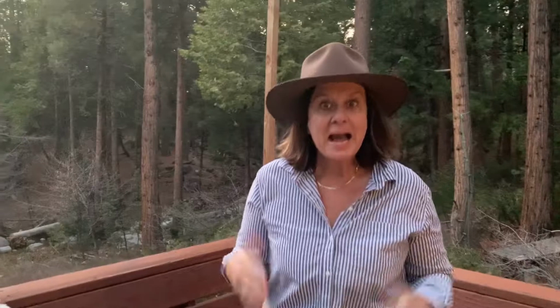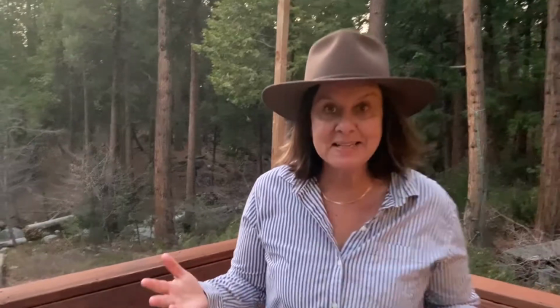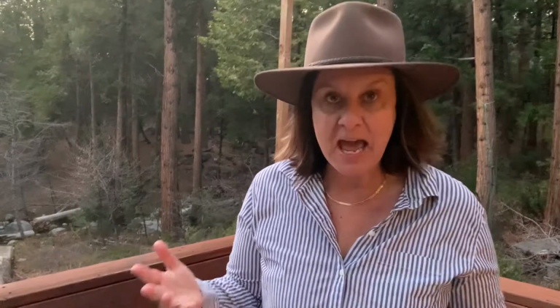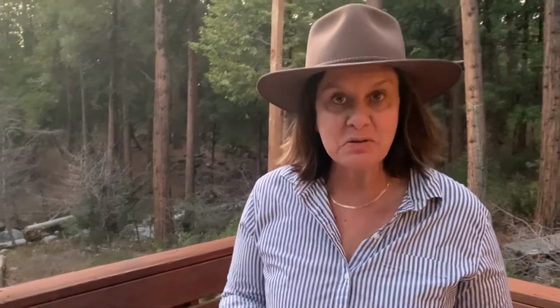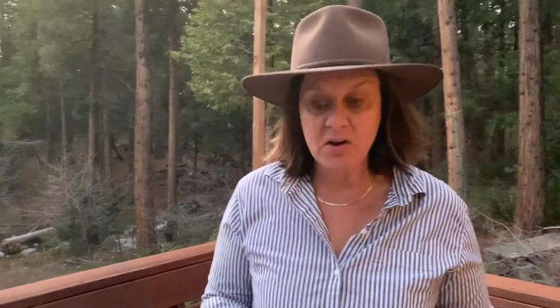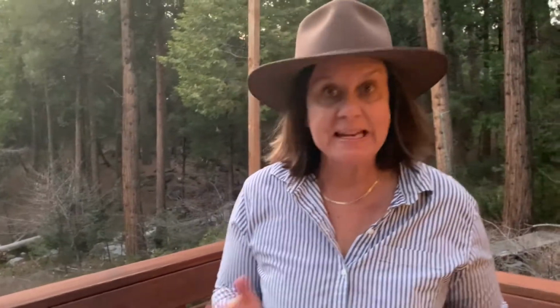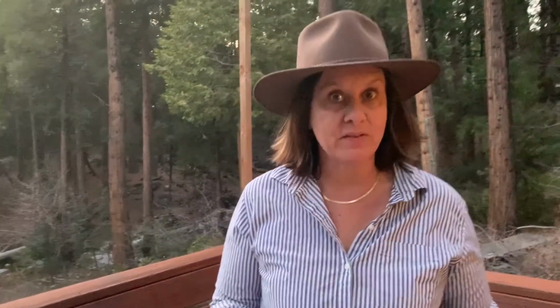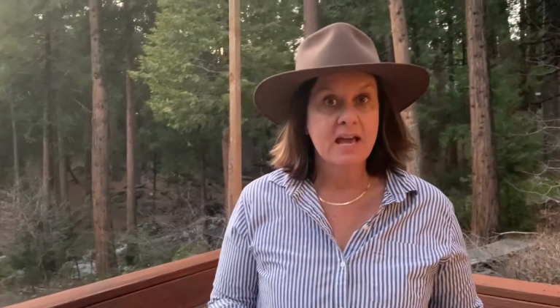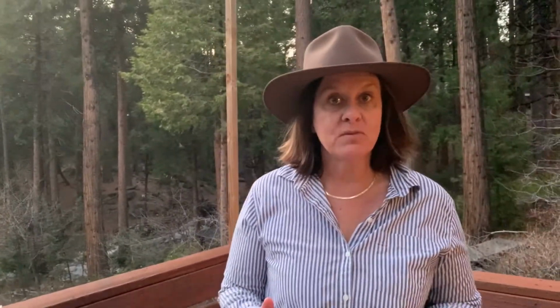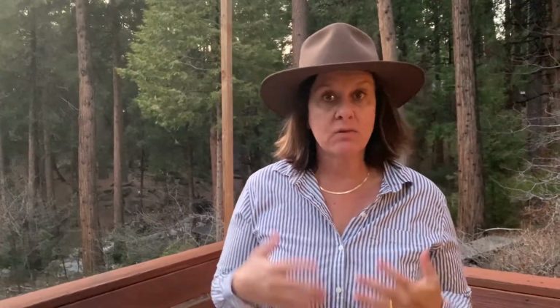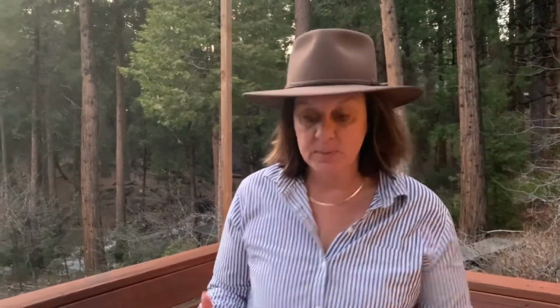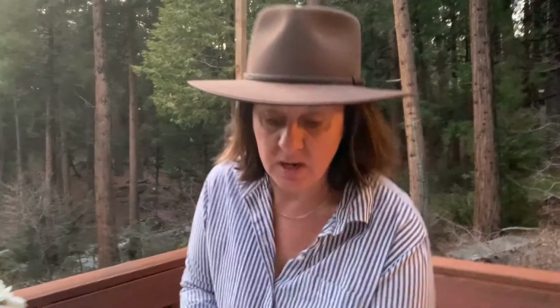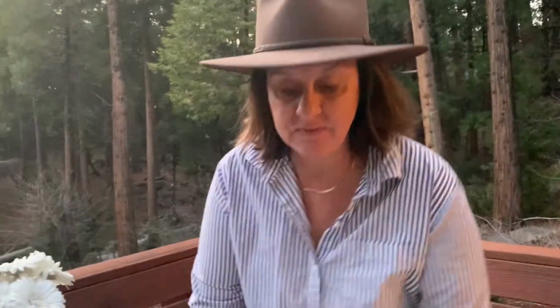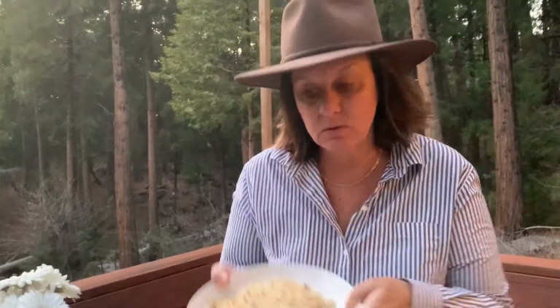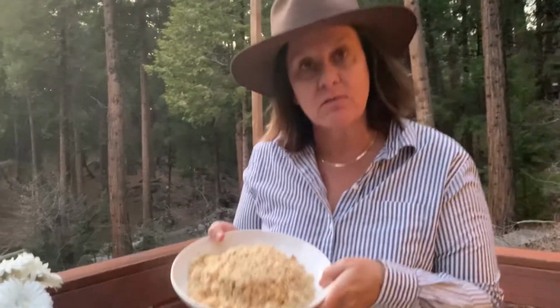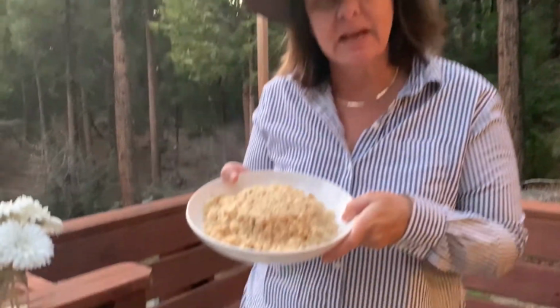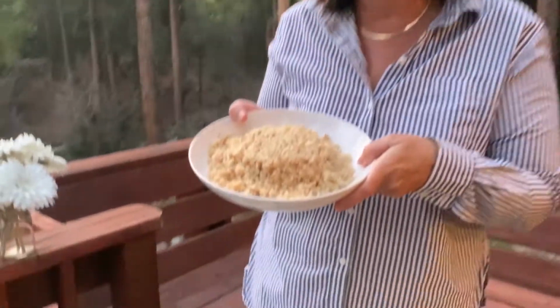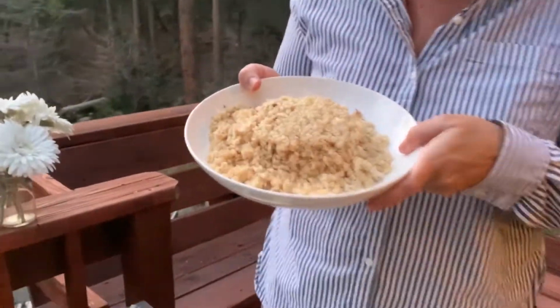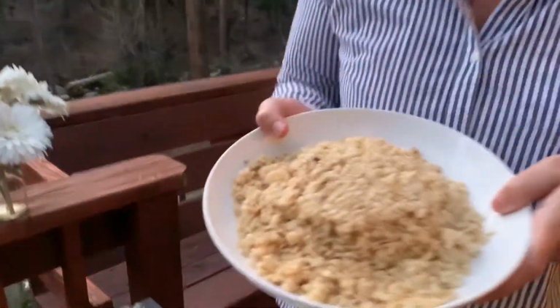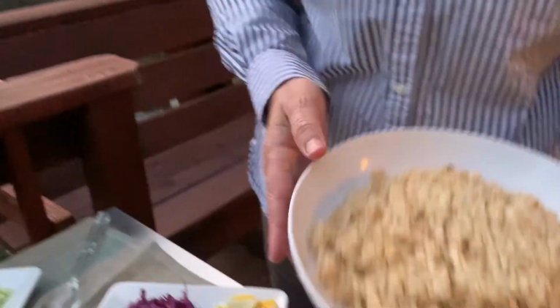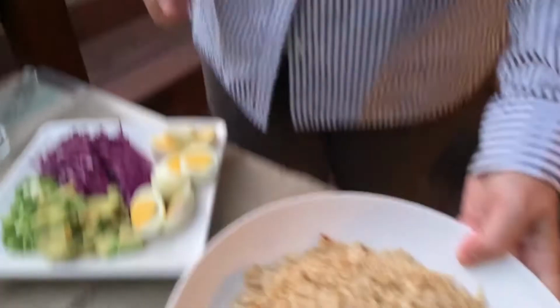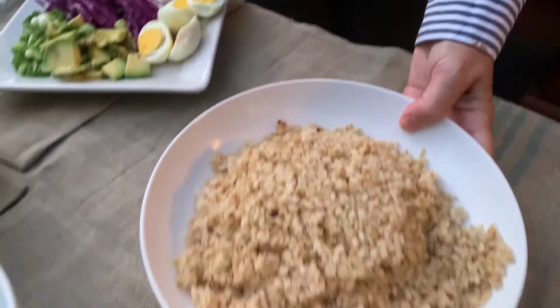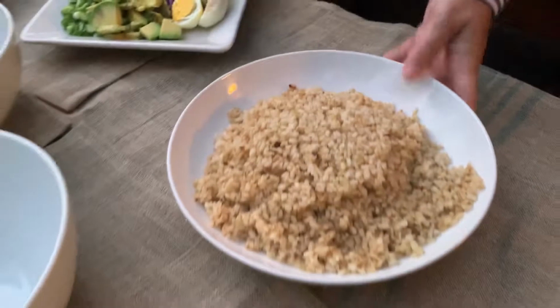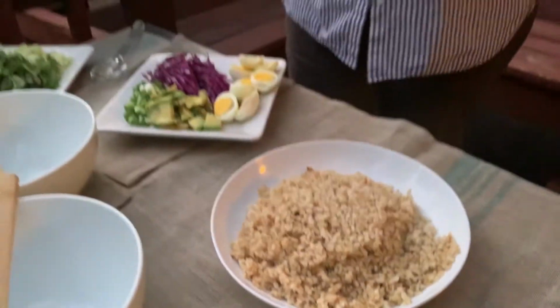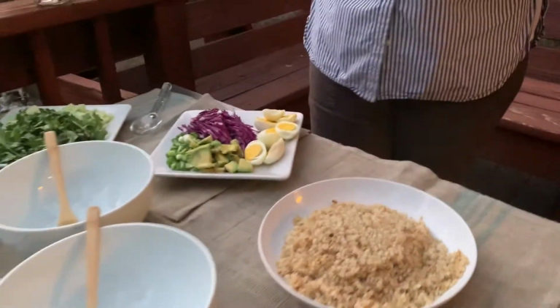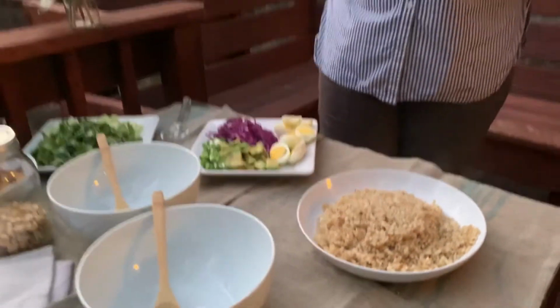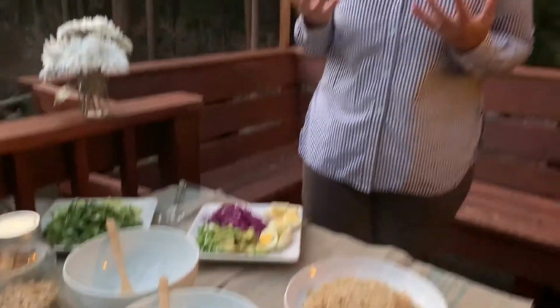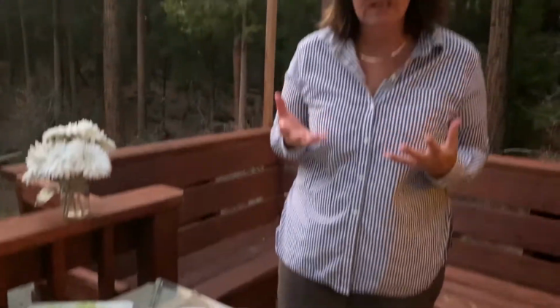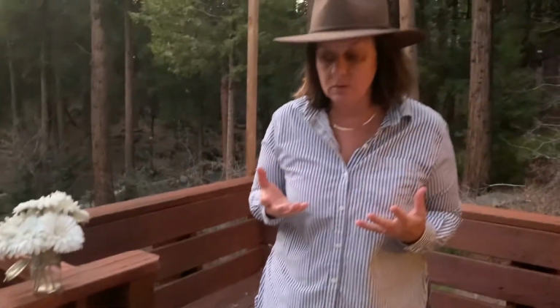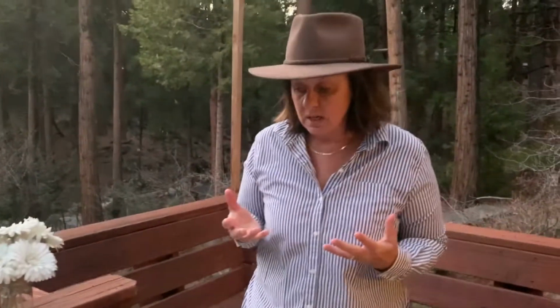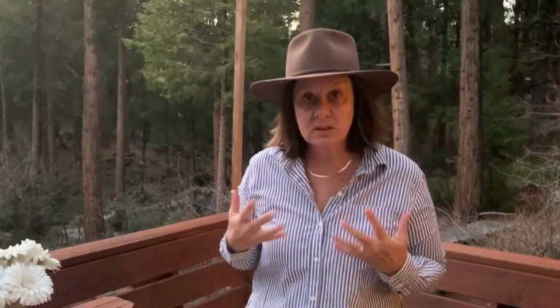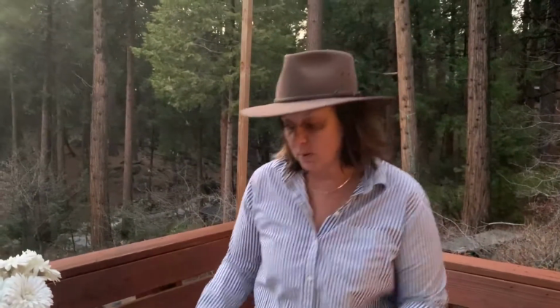Hi lovies! I have a meal tonight of leftovers and I'm going to make a rice bowl. I have some brown rice leftover from the other night's dinner and then I've got everything else in the fridge that I really need to use up really quickly.